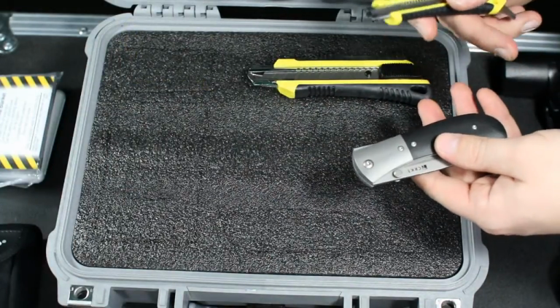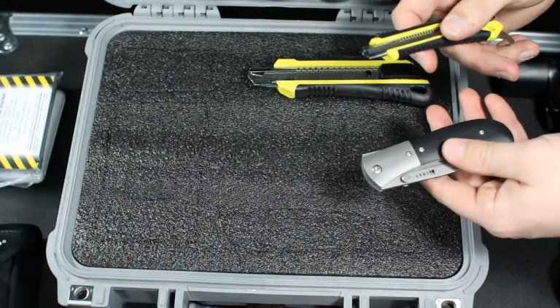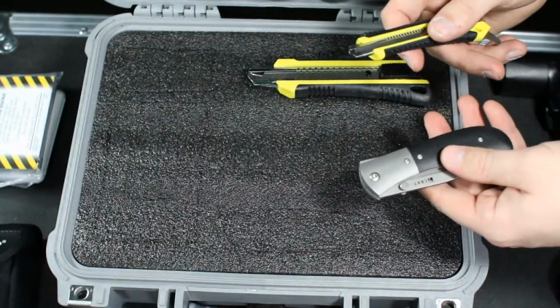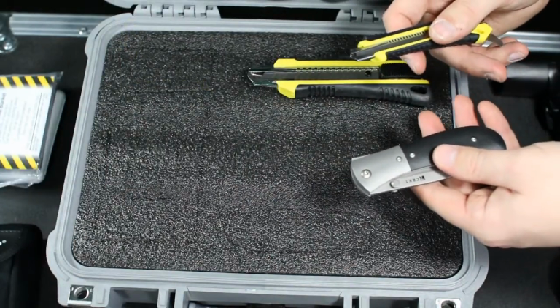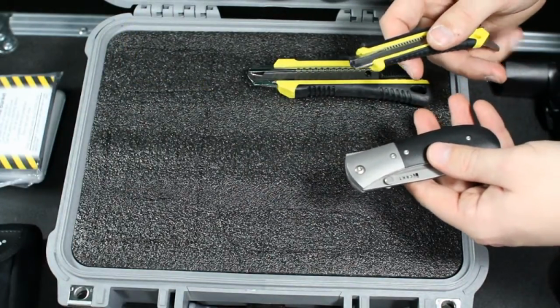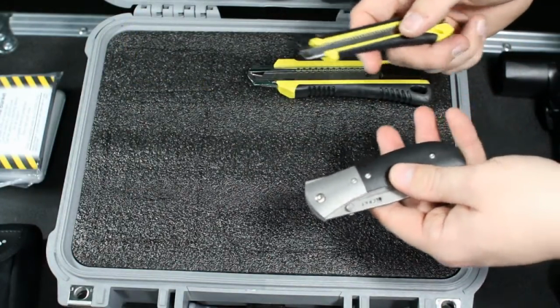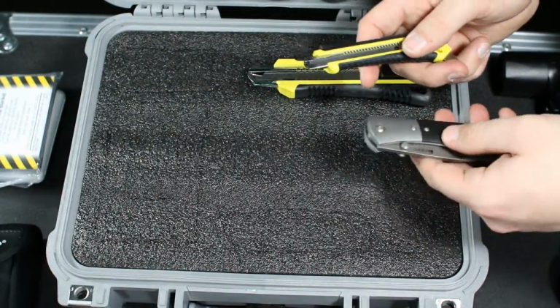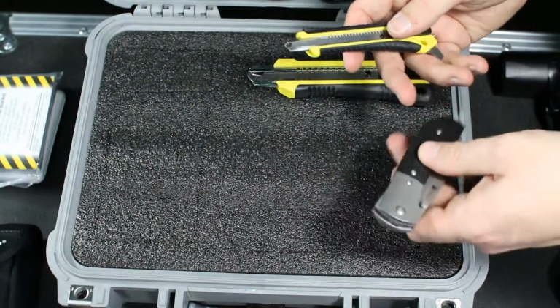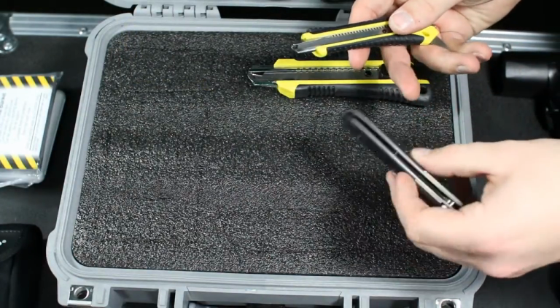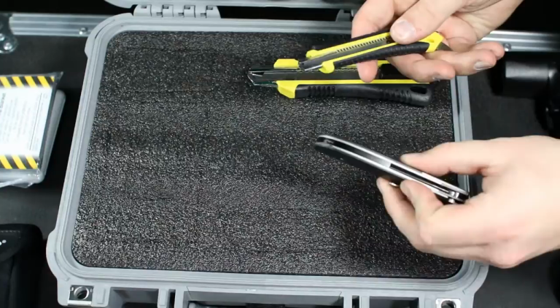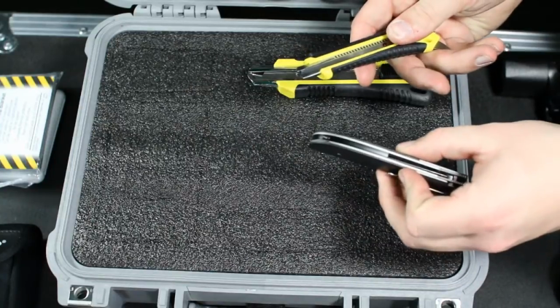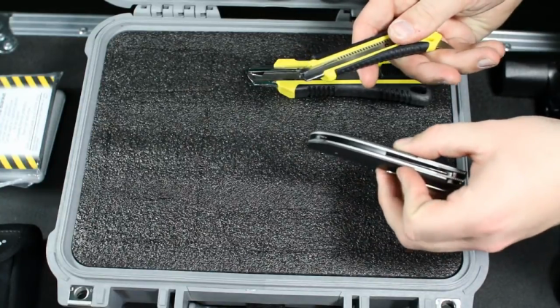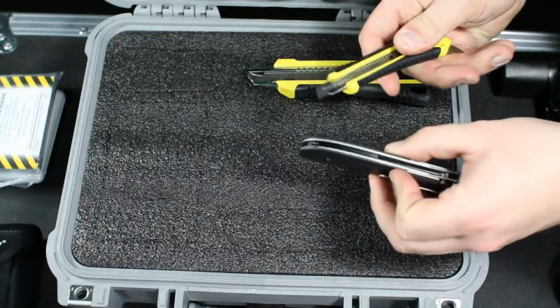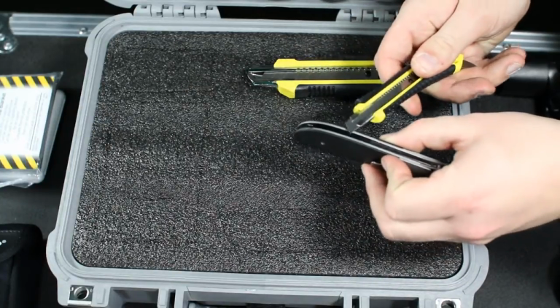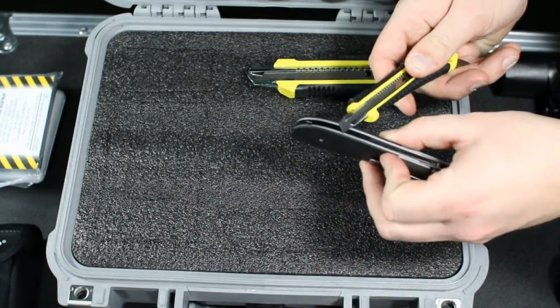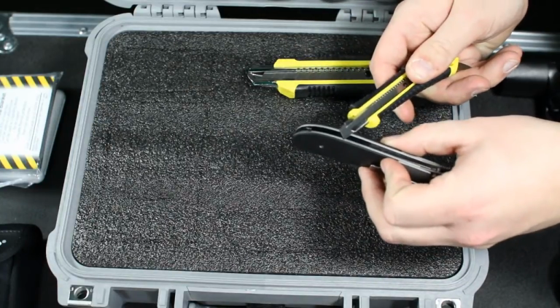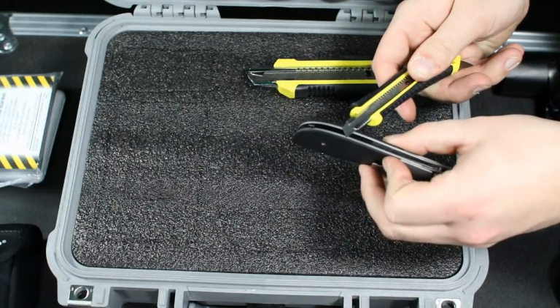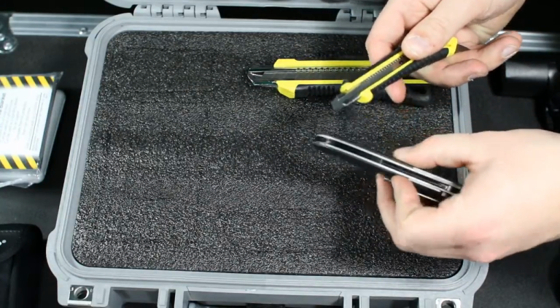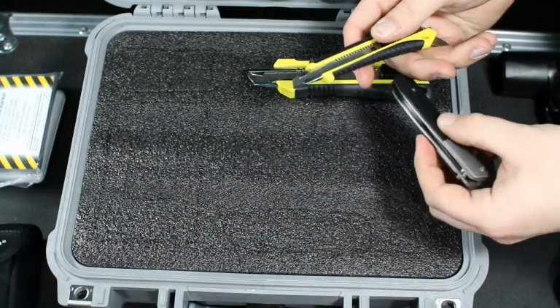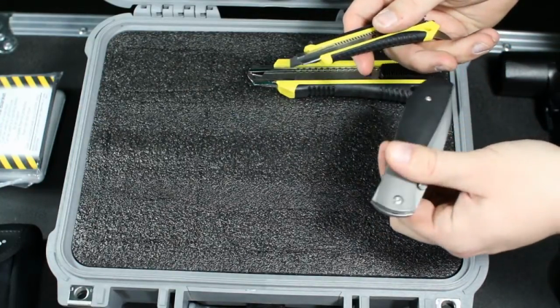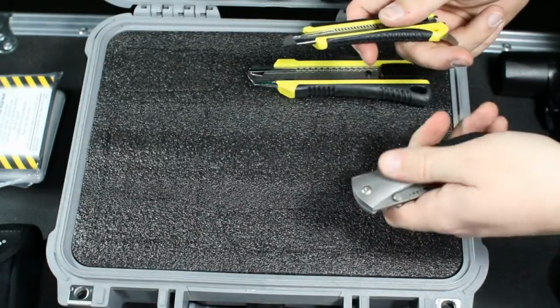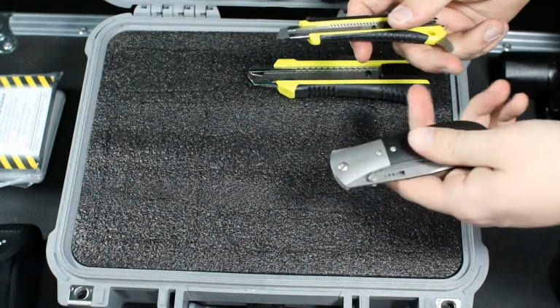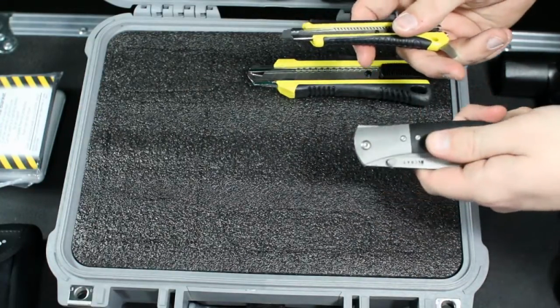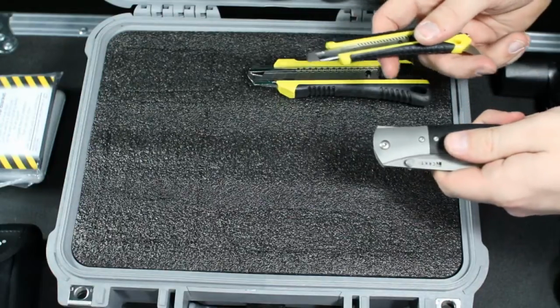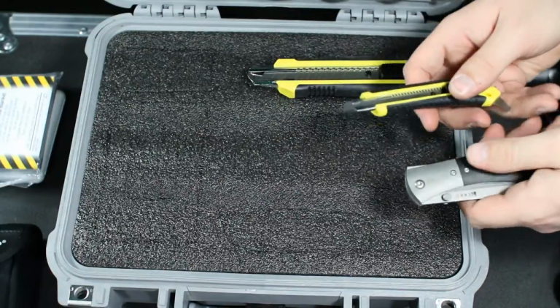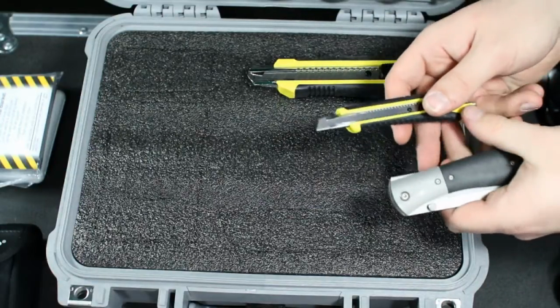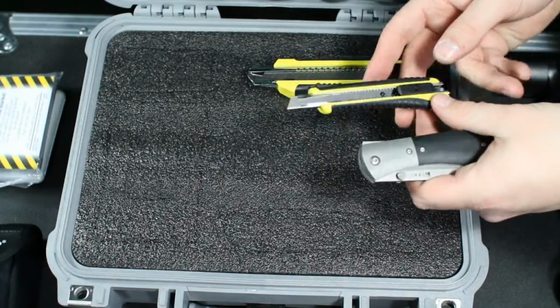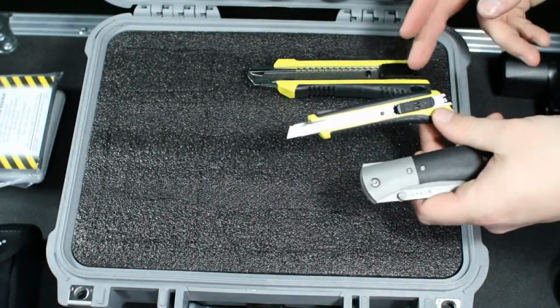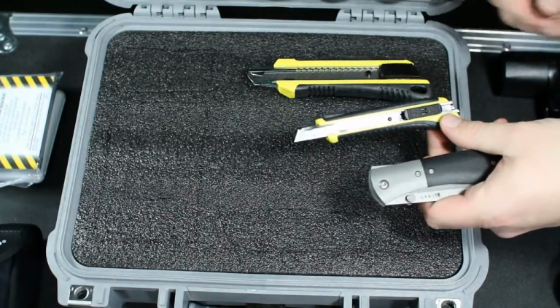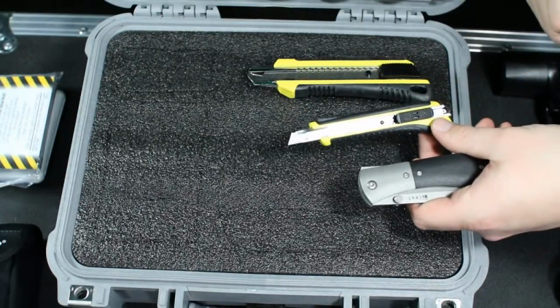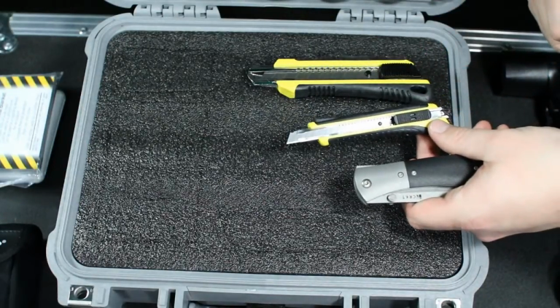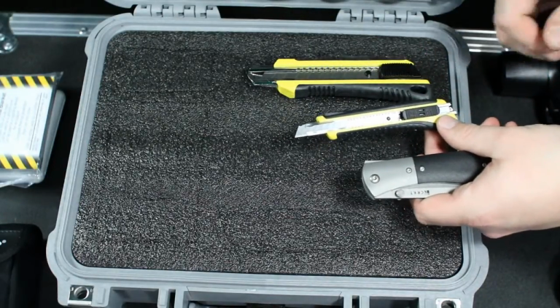Once the items have been traced, you can then begin cutting. What I like to do is set the depth of the blade to the depth of the part. There are two different knife sizes available, depending on how deep and how accurate your cutouts need to be.